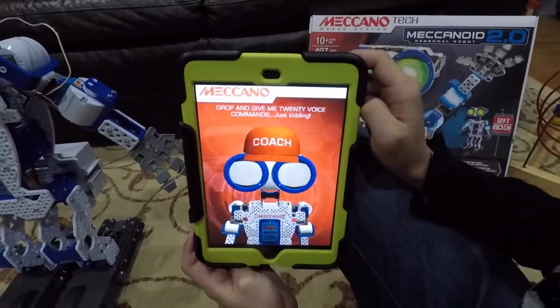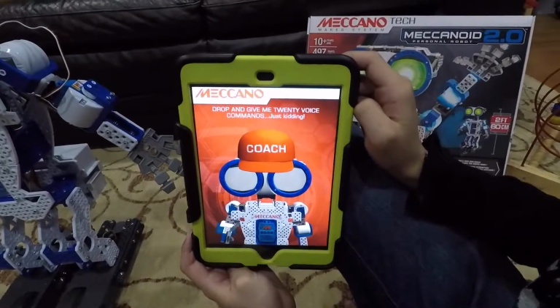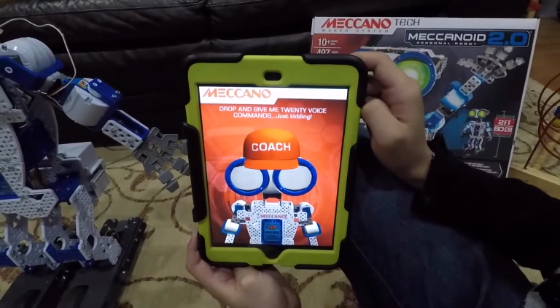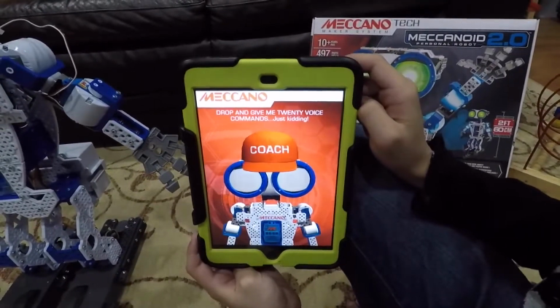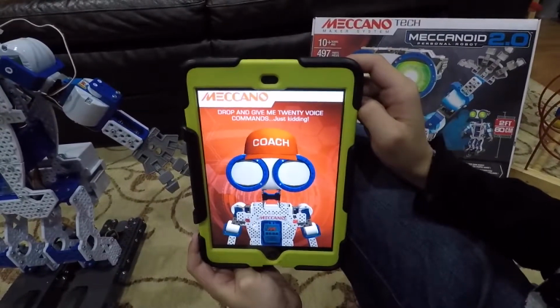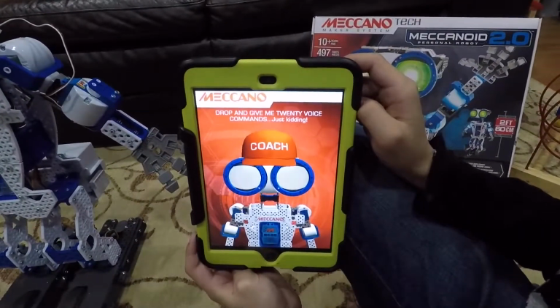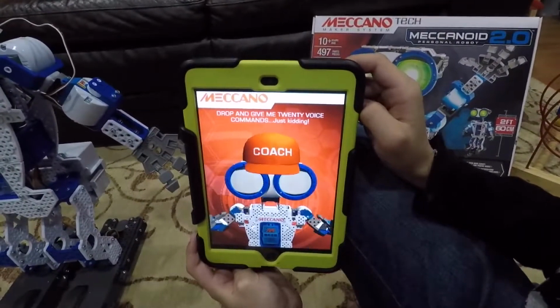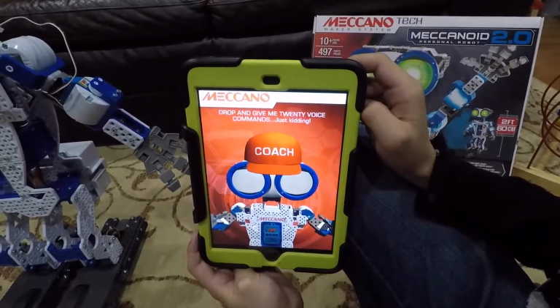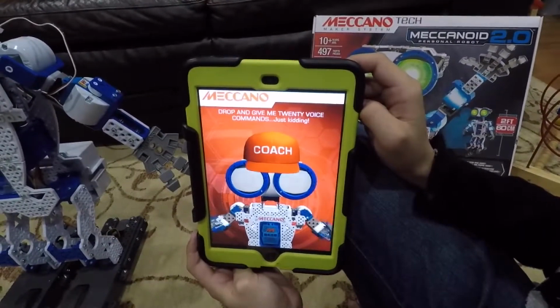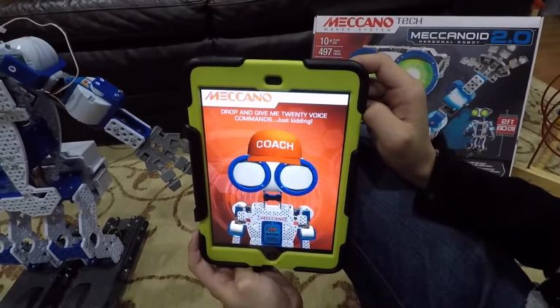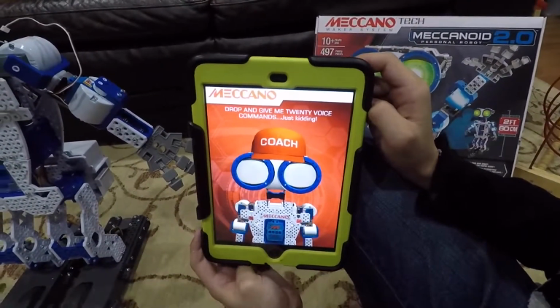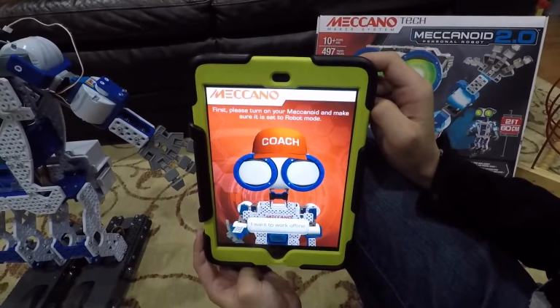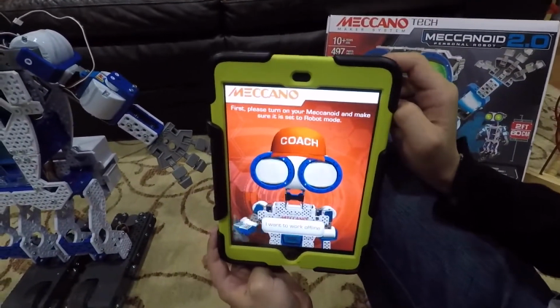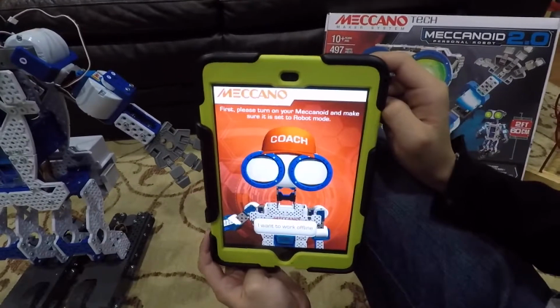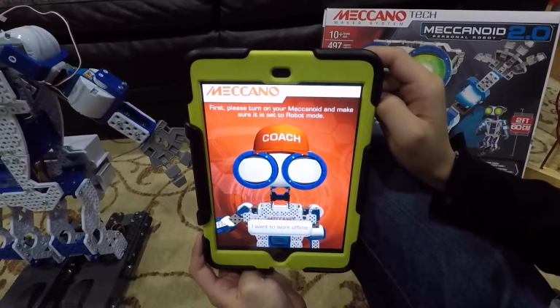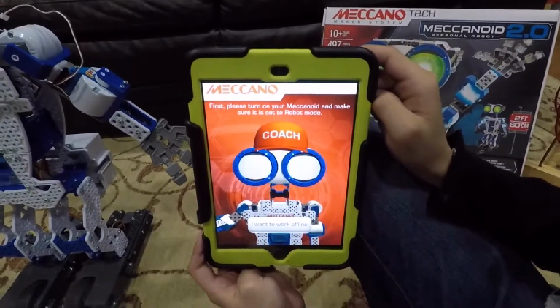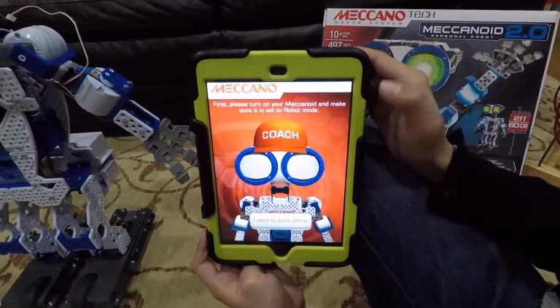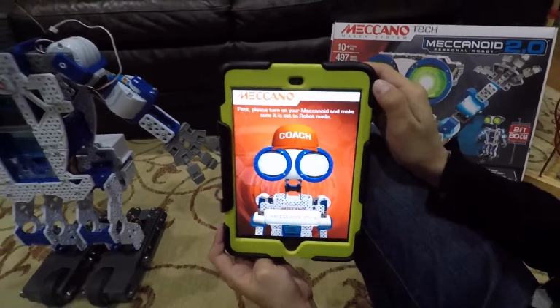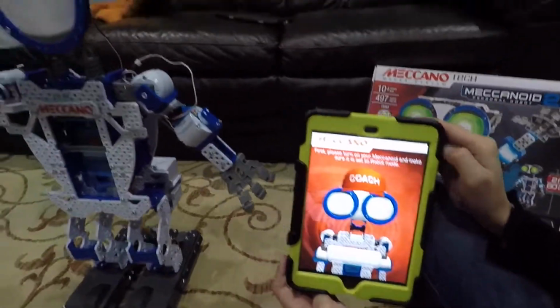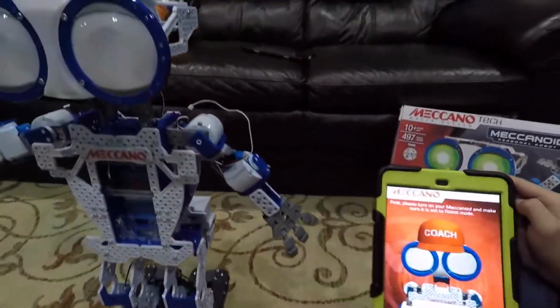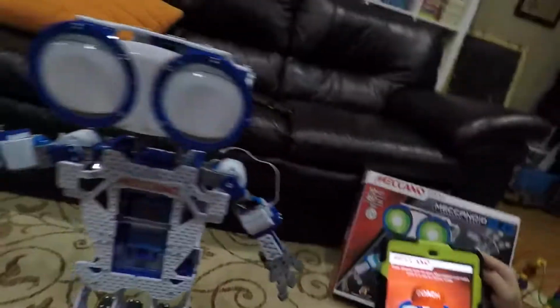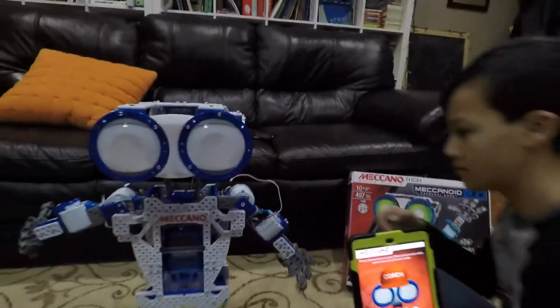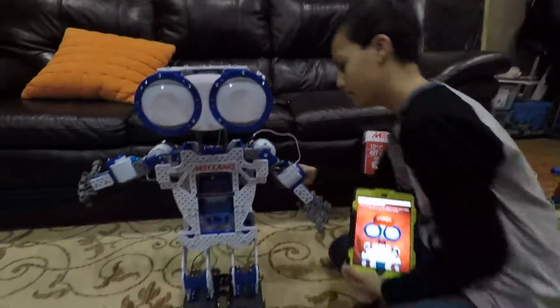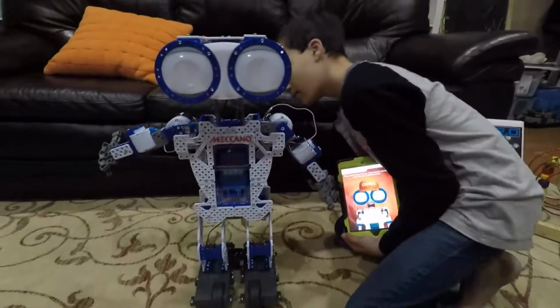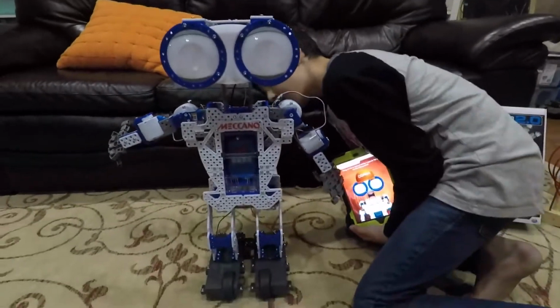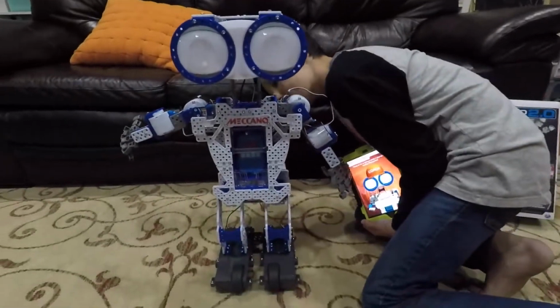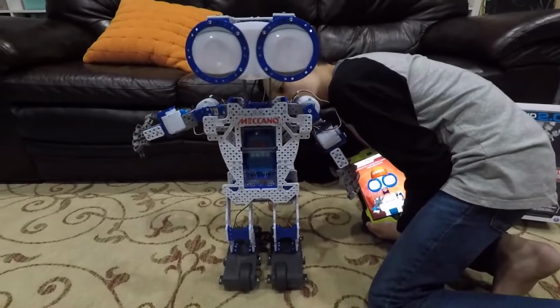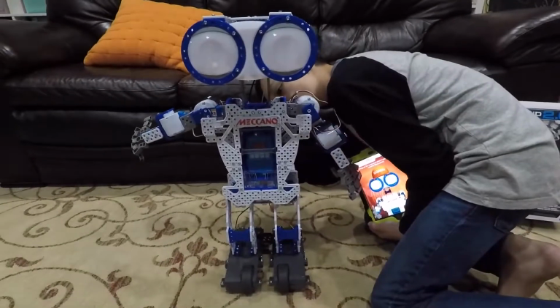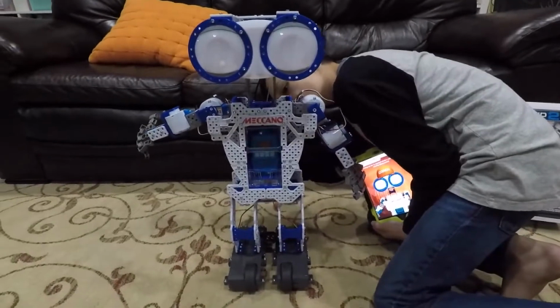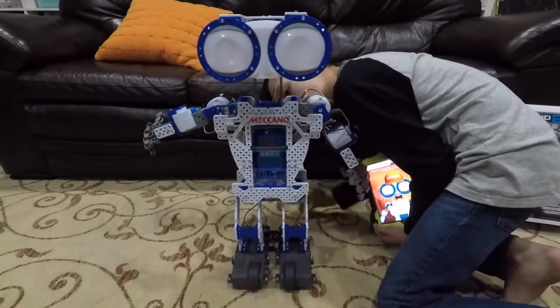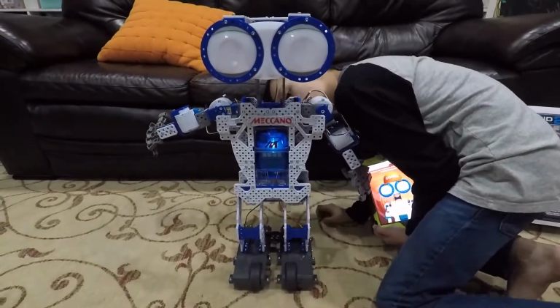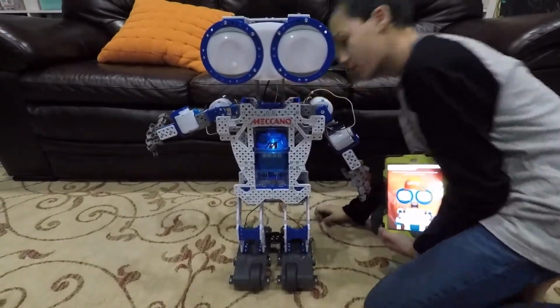Stop and give me 20 voice commands — just kidding. First, please turn on your Mekanoid and make sure it is set up. I'm going to search for nearby Mekanoid.